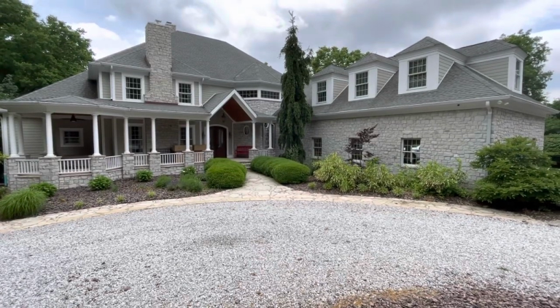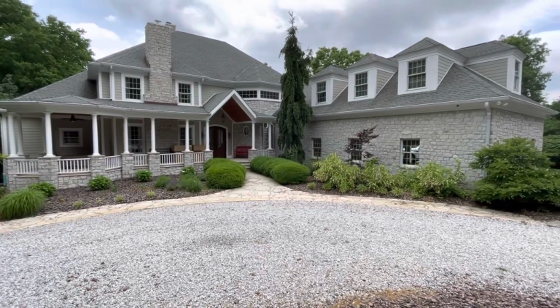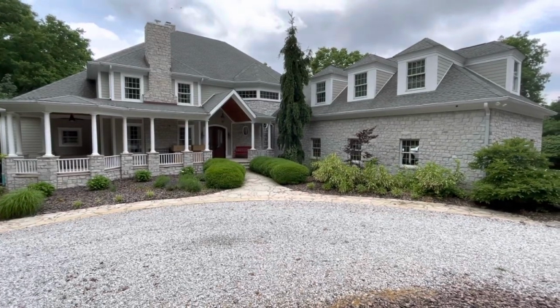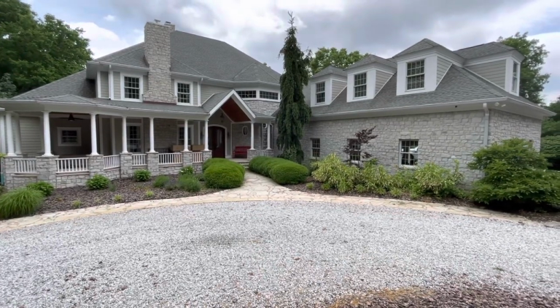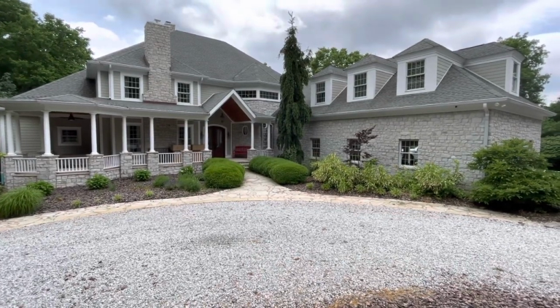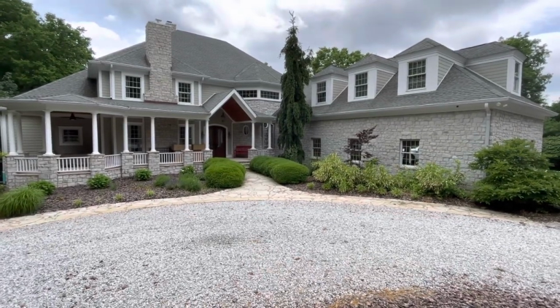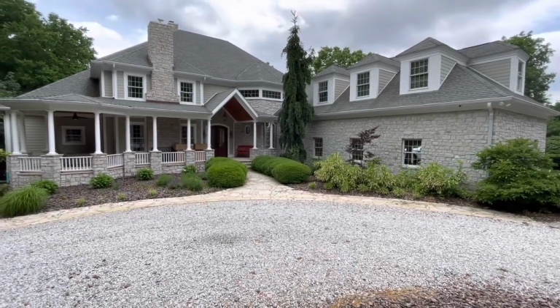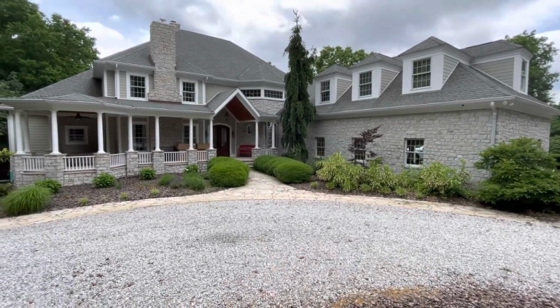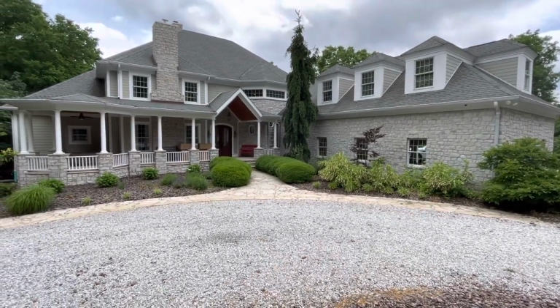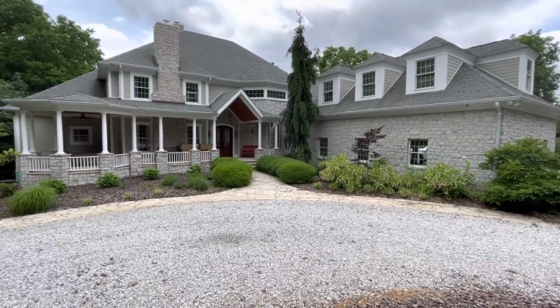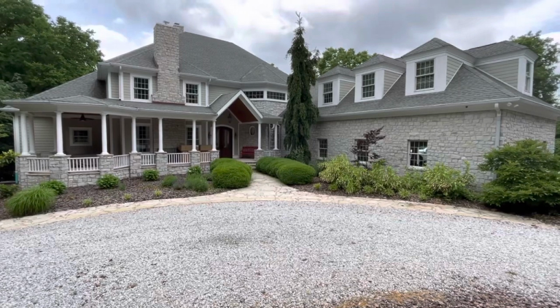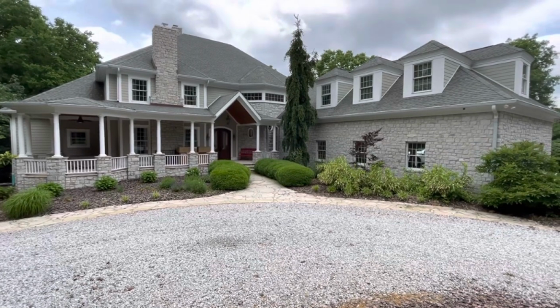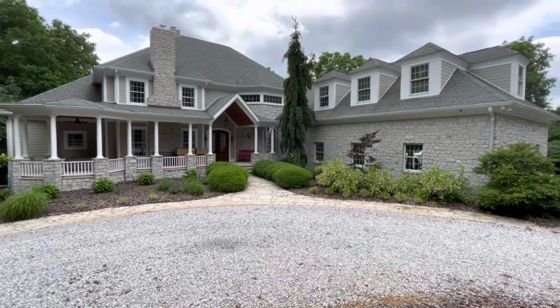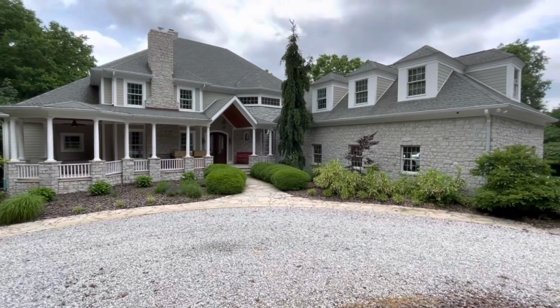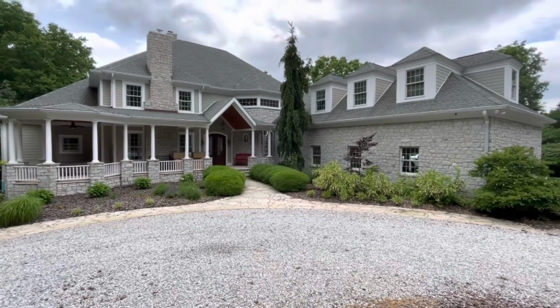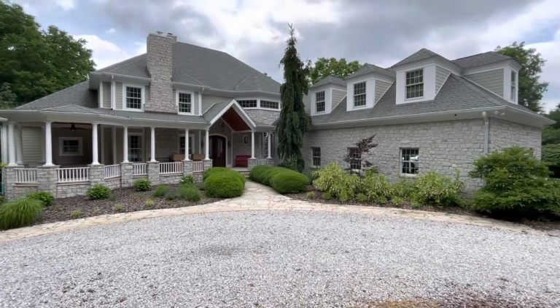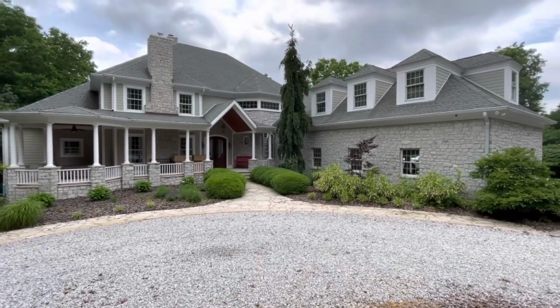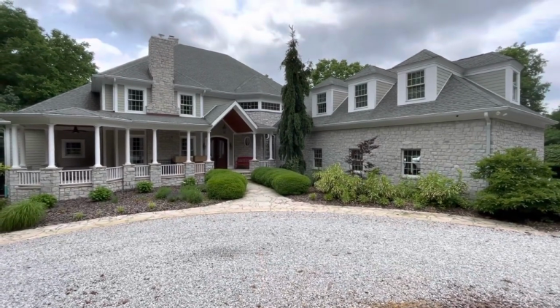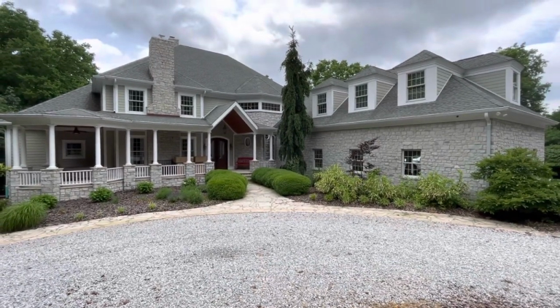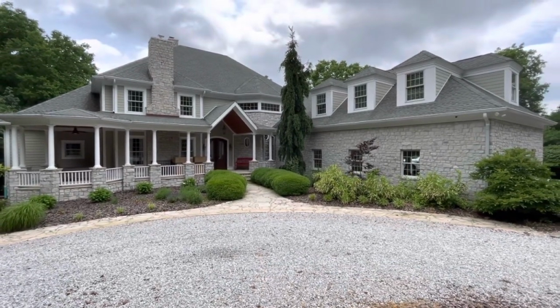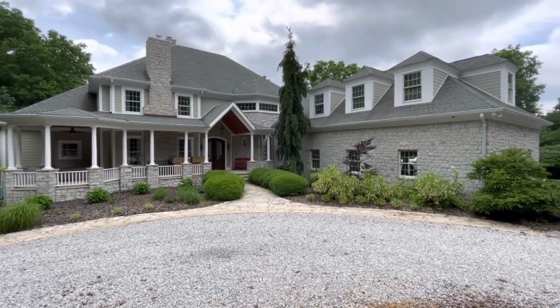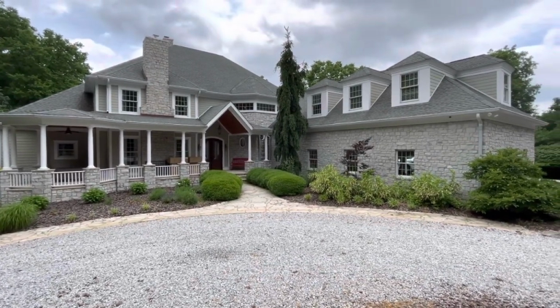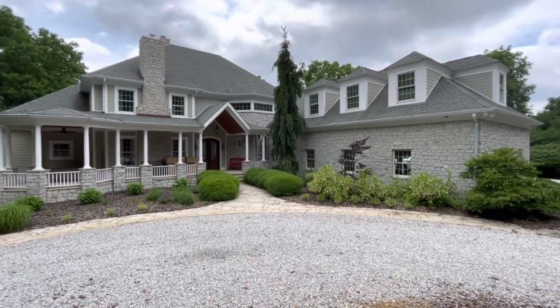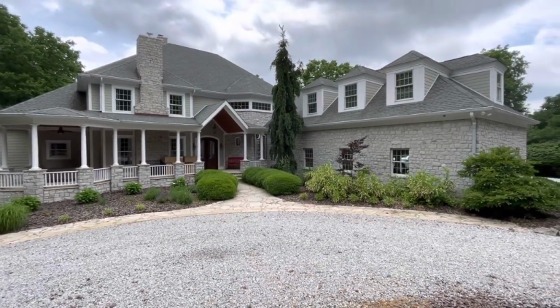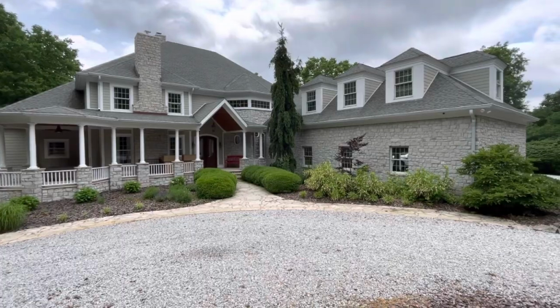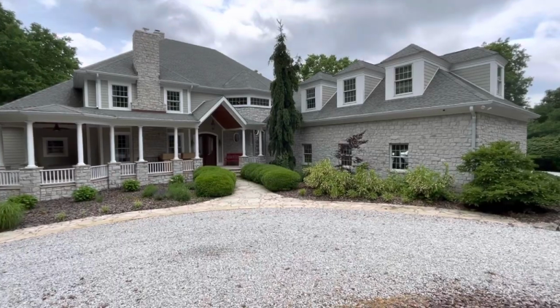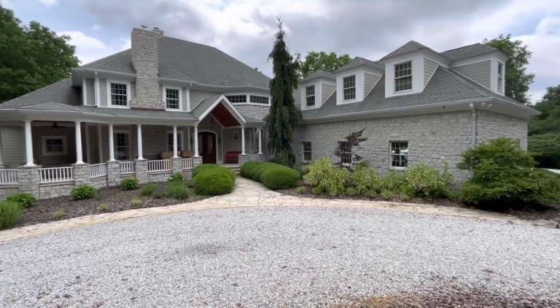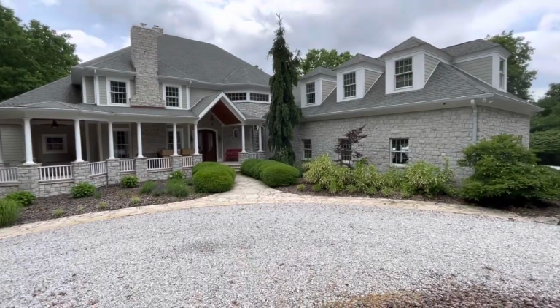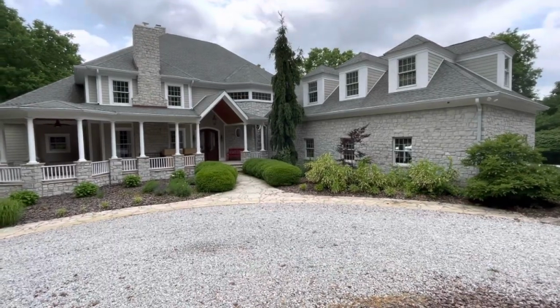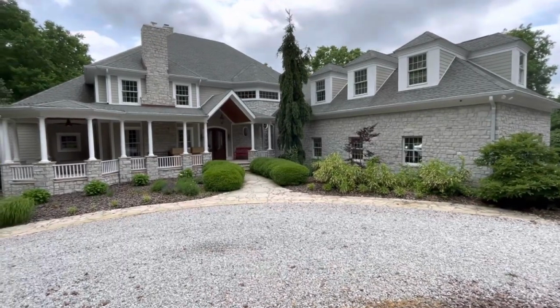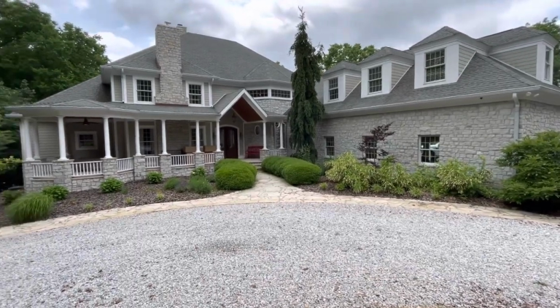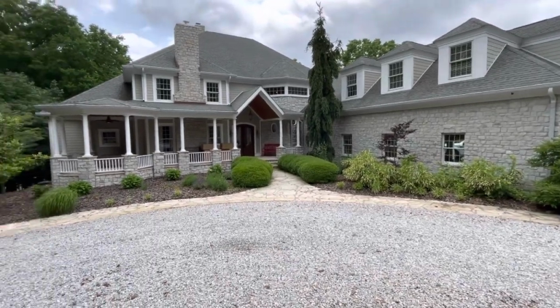Hi guys, welcome to KennyBlandAuctions.com. This is the auction location for Friday, June the 10th, 2022, and we have a large home here full of things.